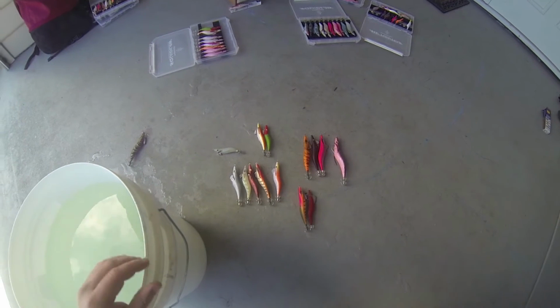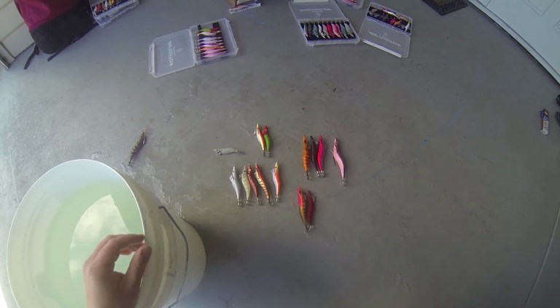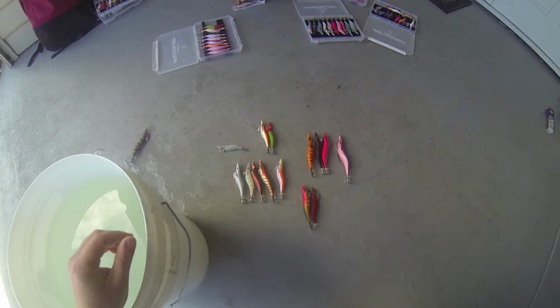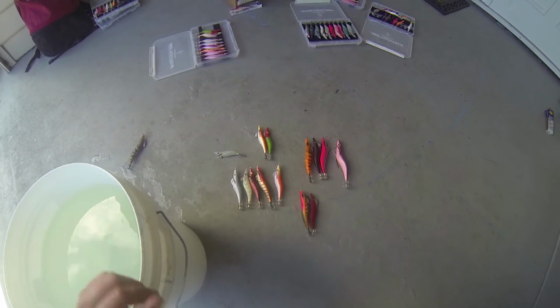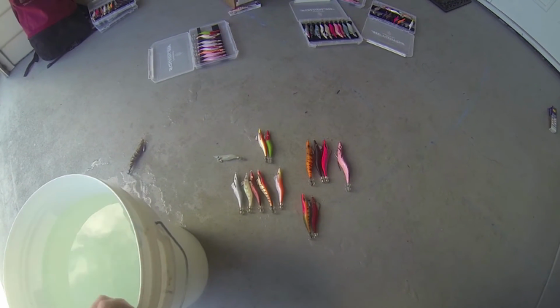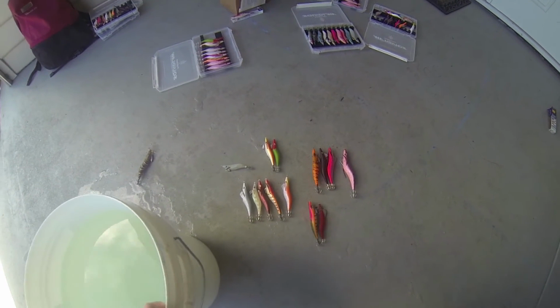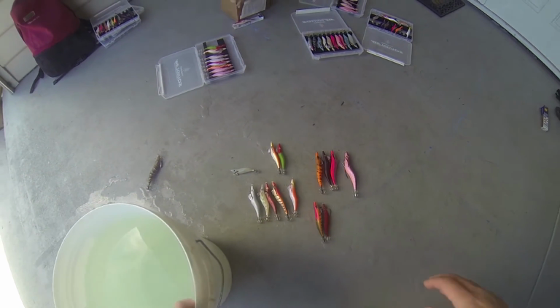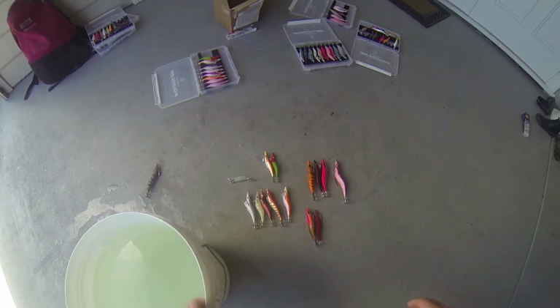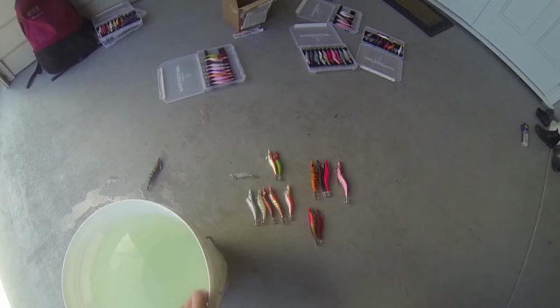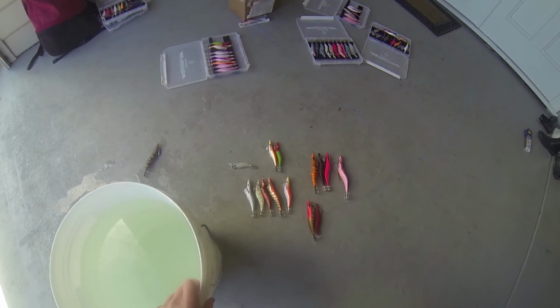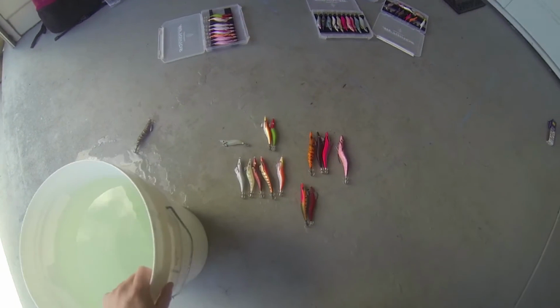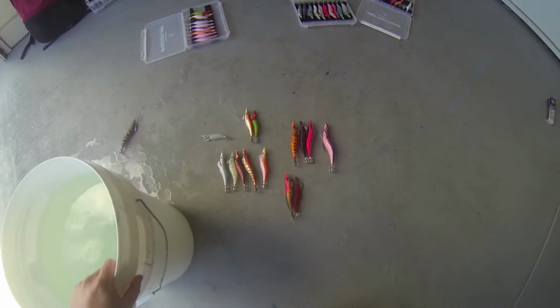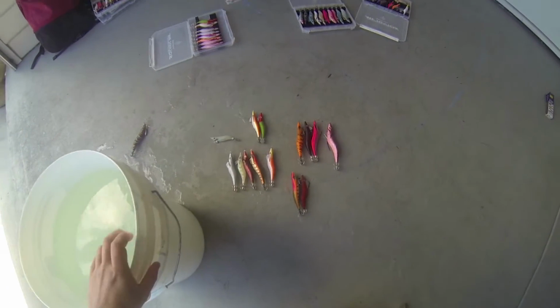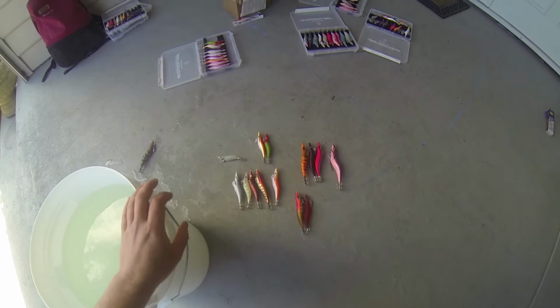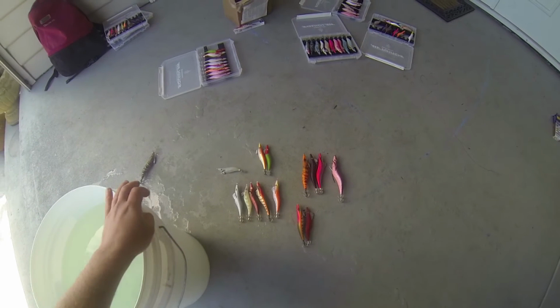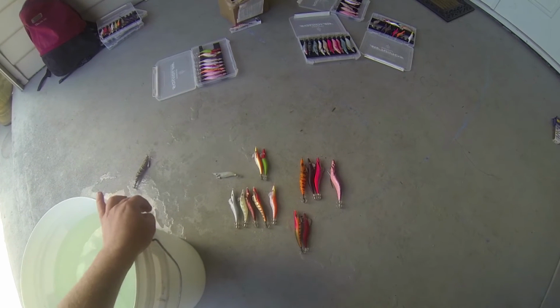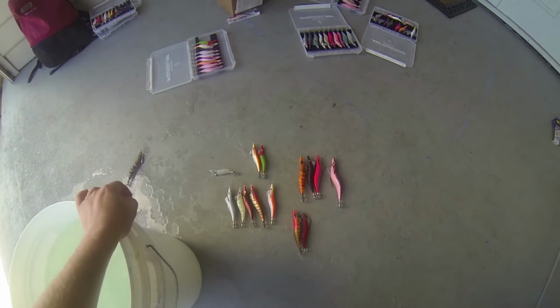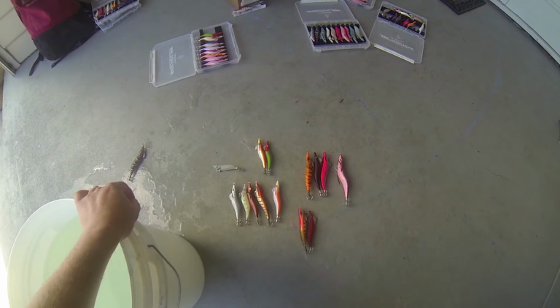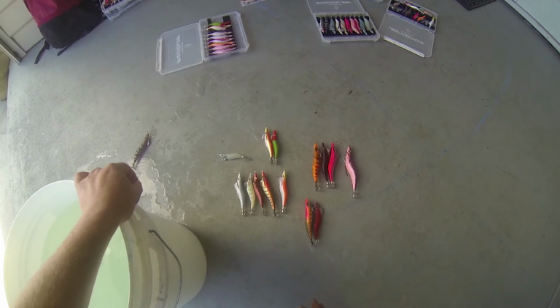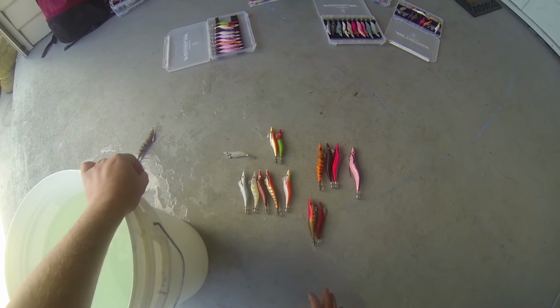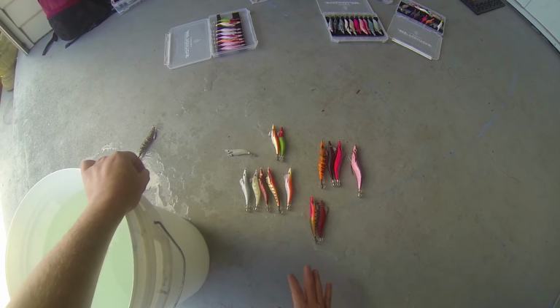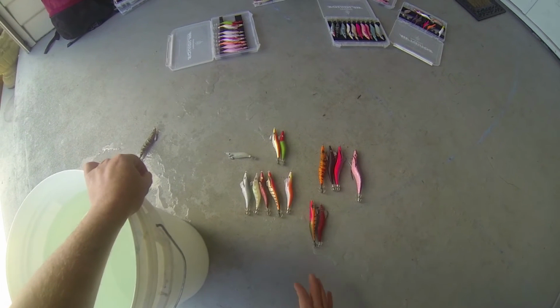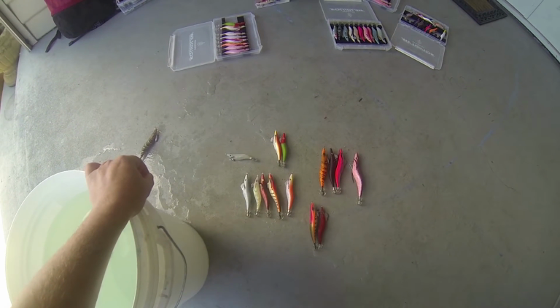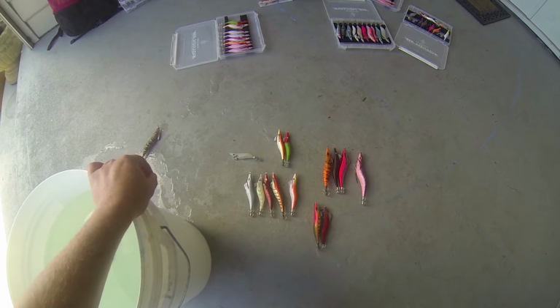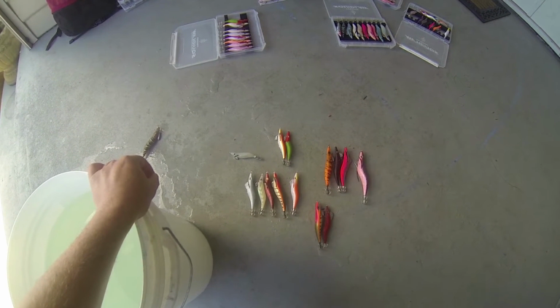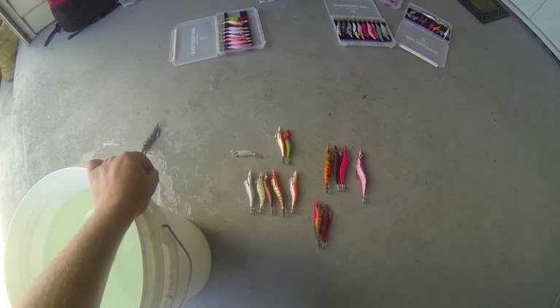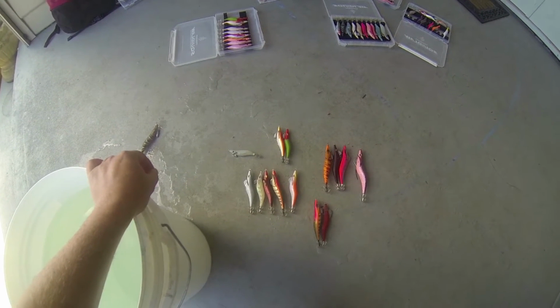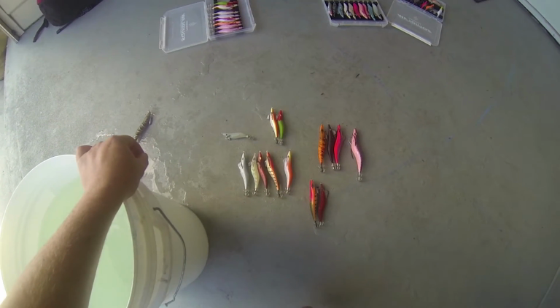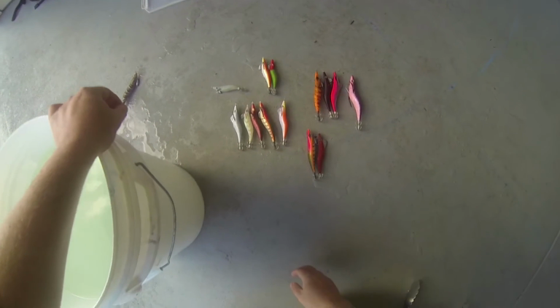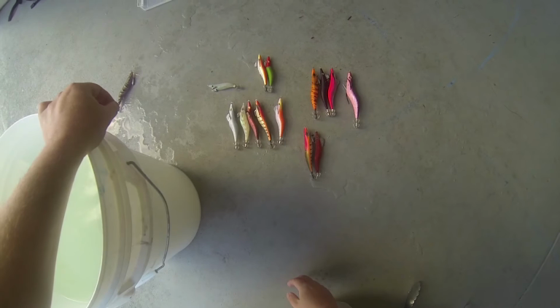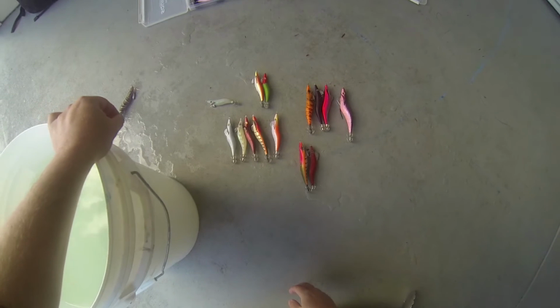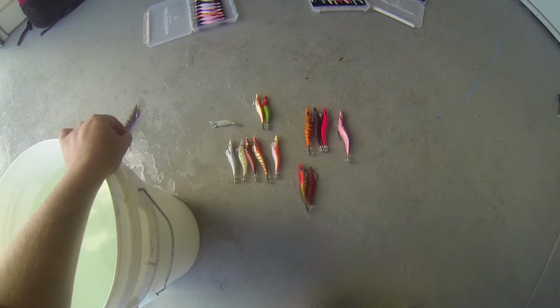Hi all, today I just want to run a quick fall rate experiment with you to show you how different fall rates can apply to different sized jigs.